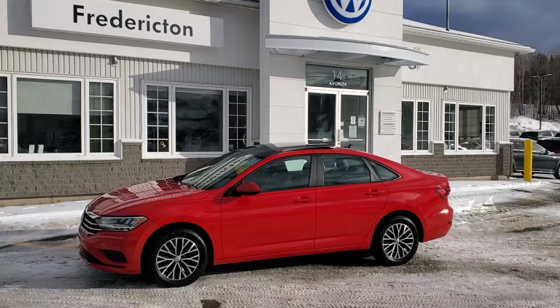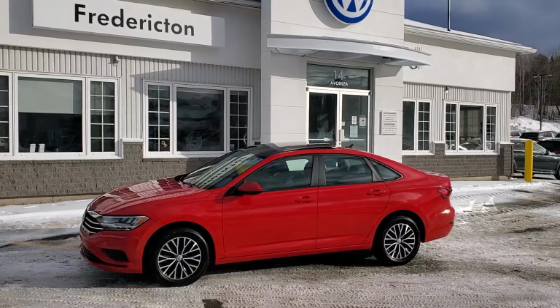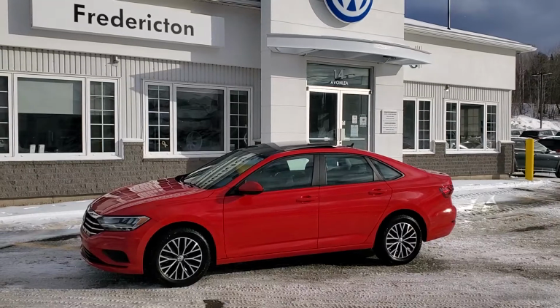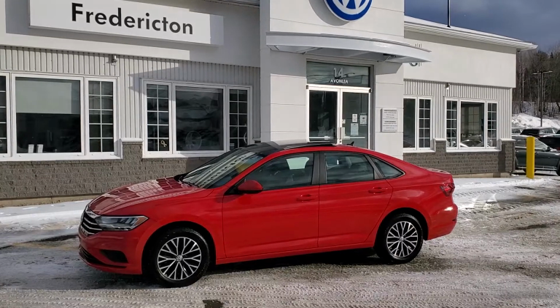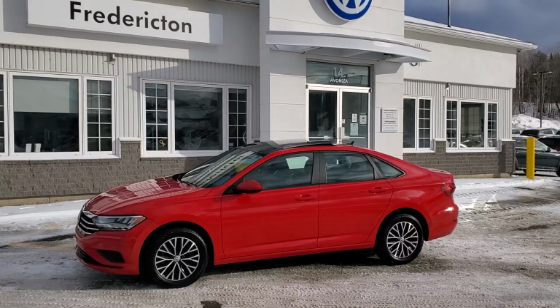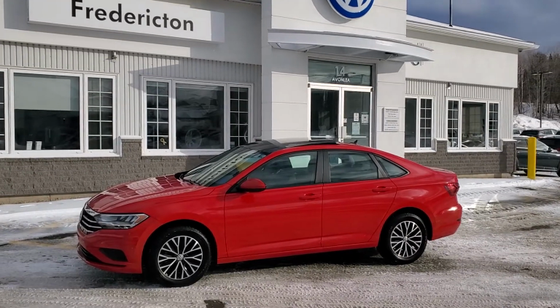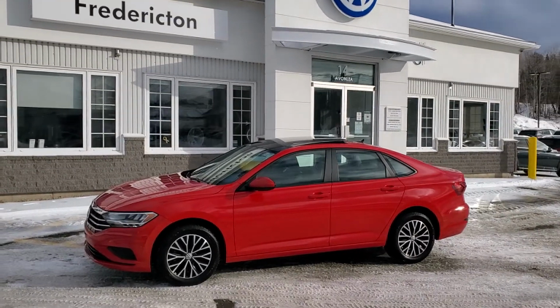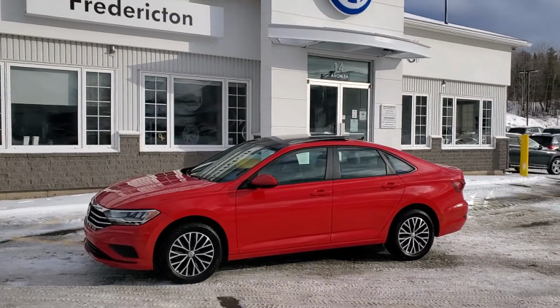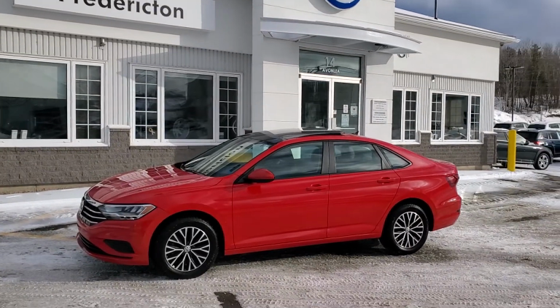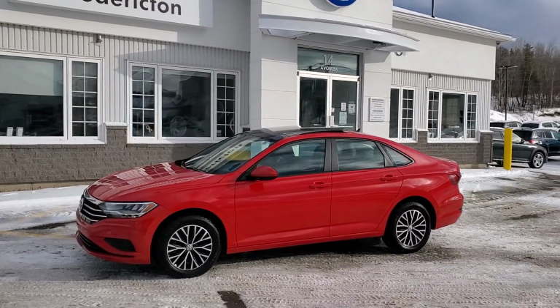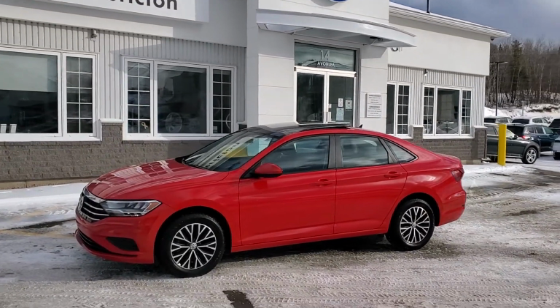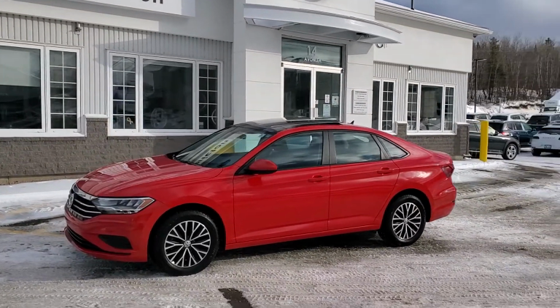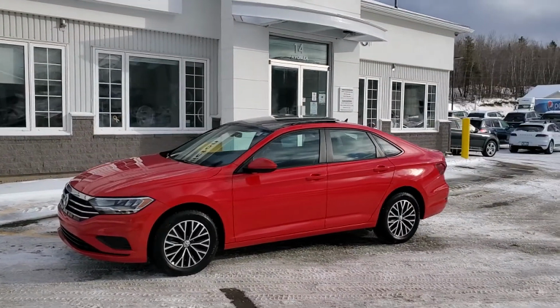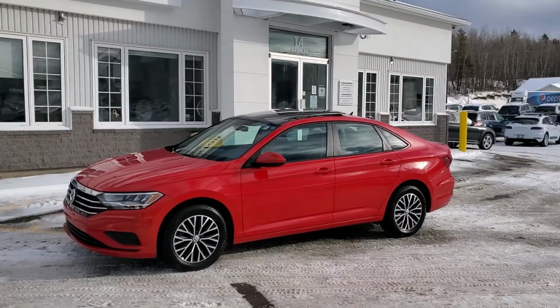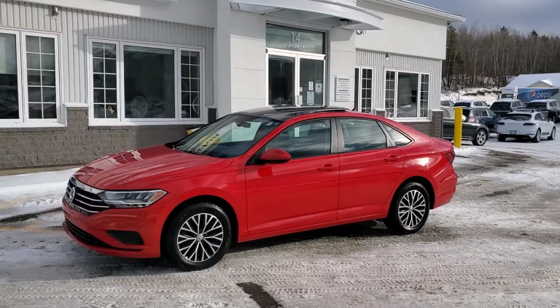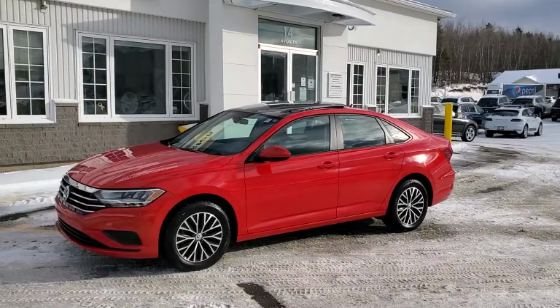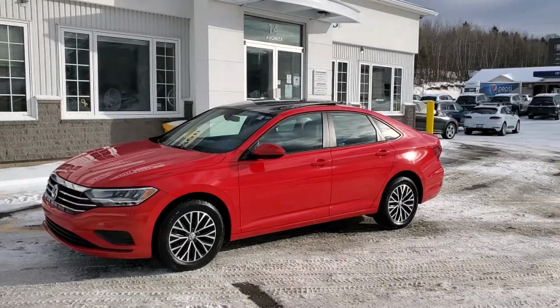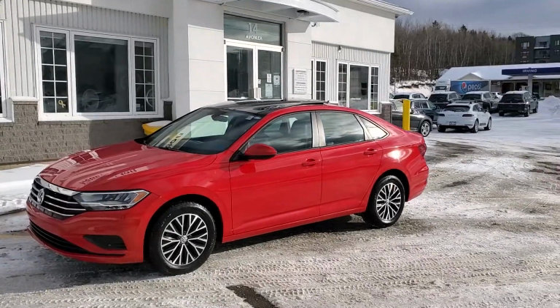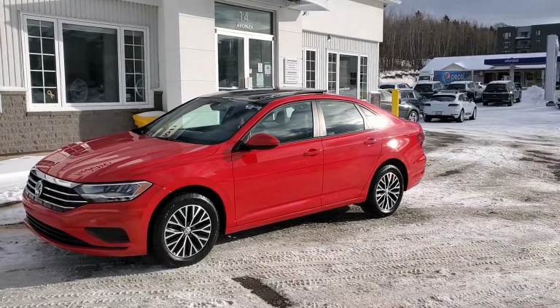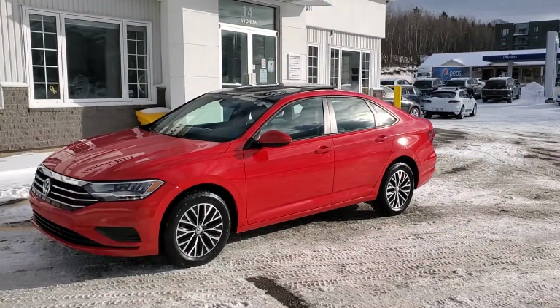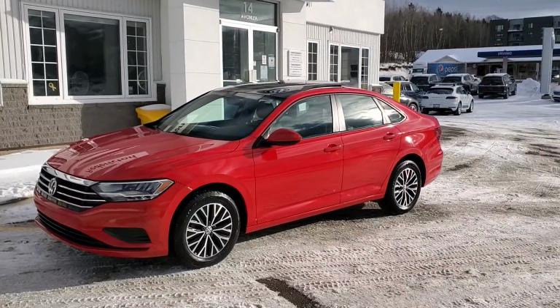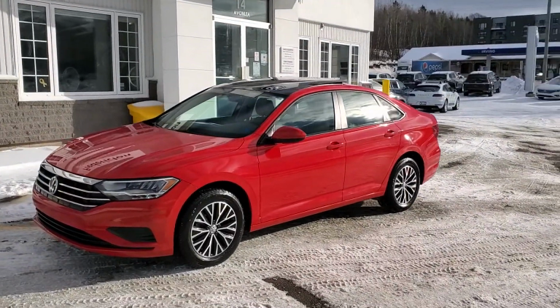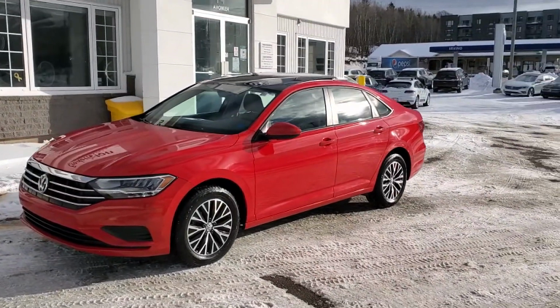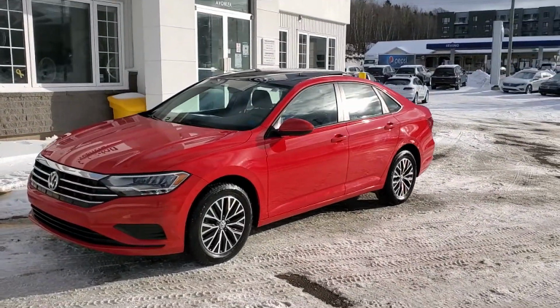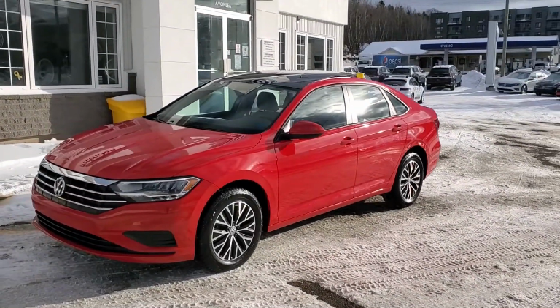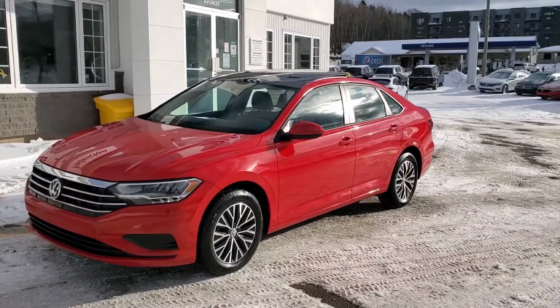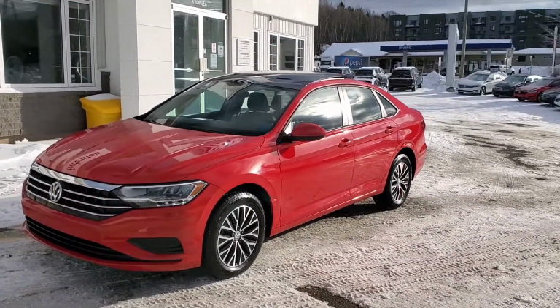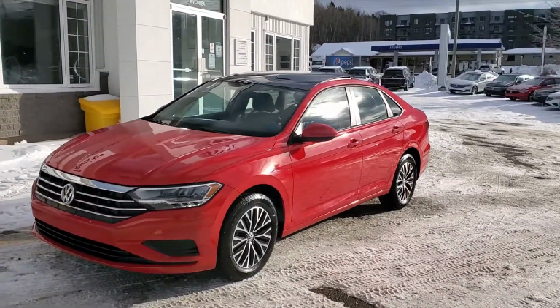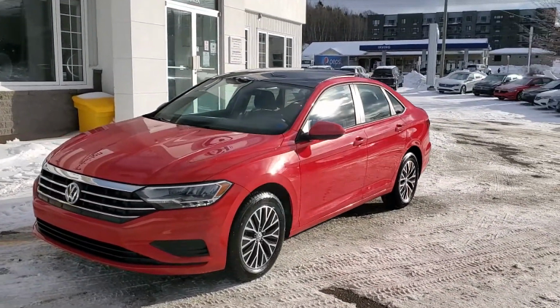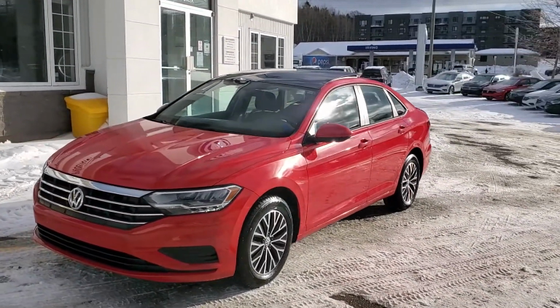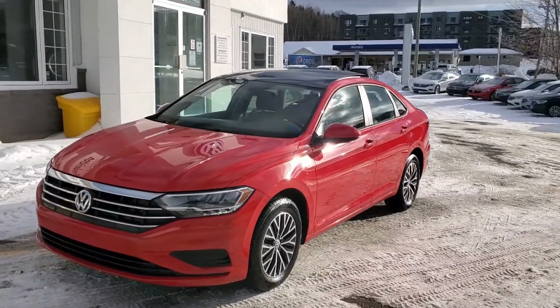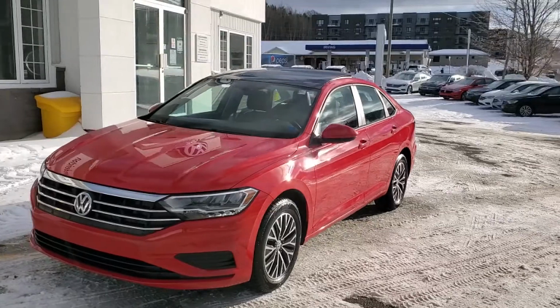Hey there, here's a fresh arrival for our store. 2019 Volkswagen Jetta Highline, 1.4 litre fuel sipping turbo, 8-speed automatic transmission.